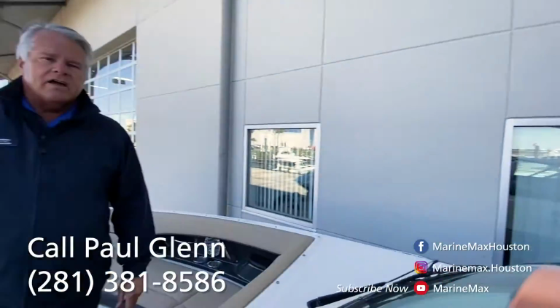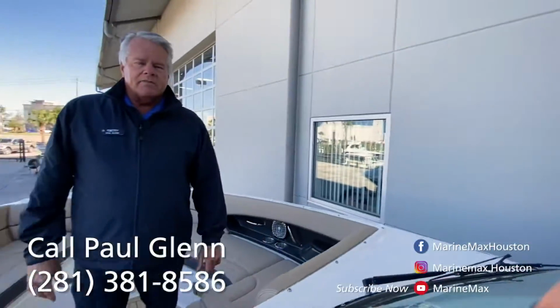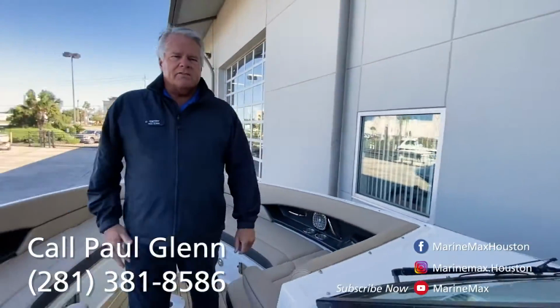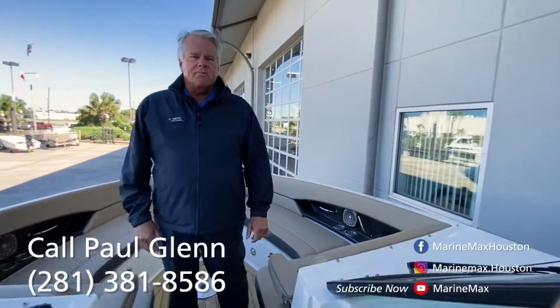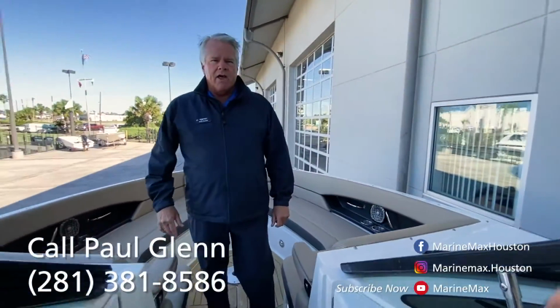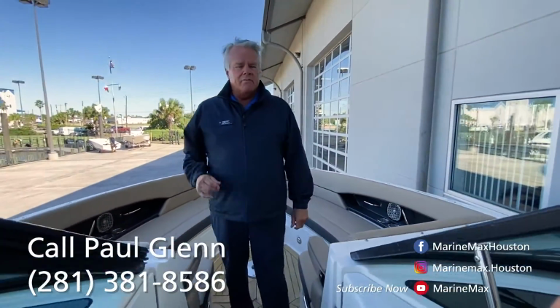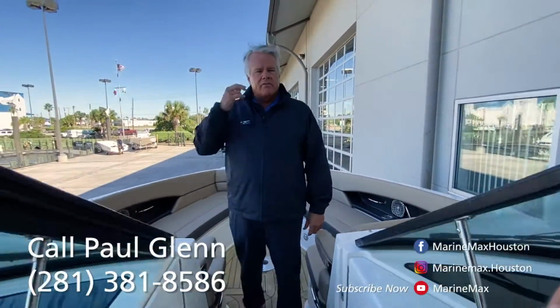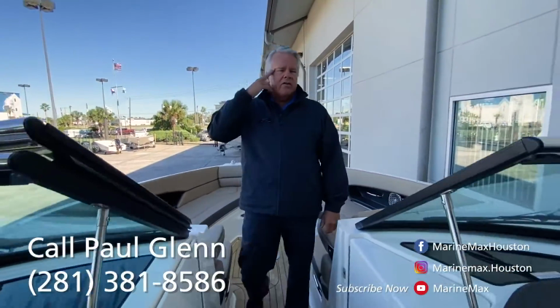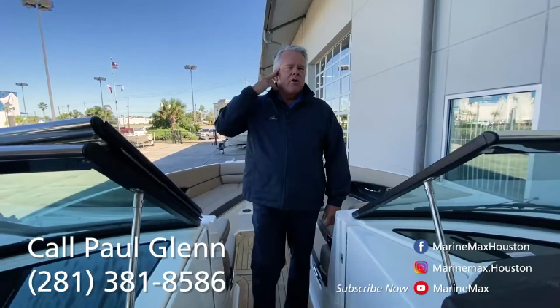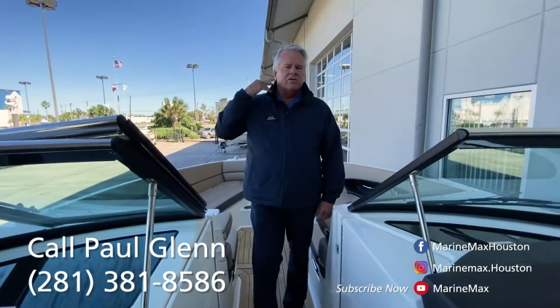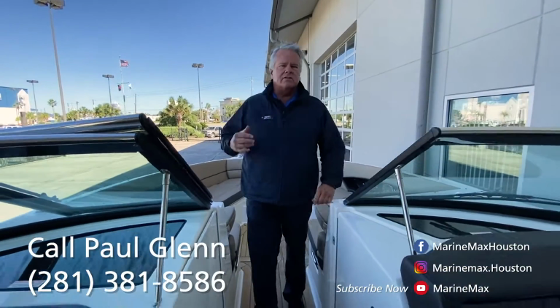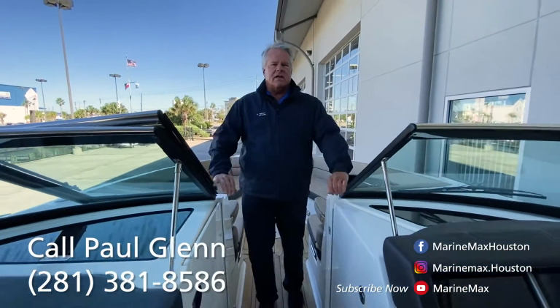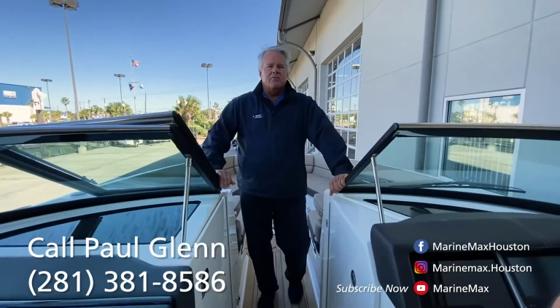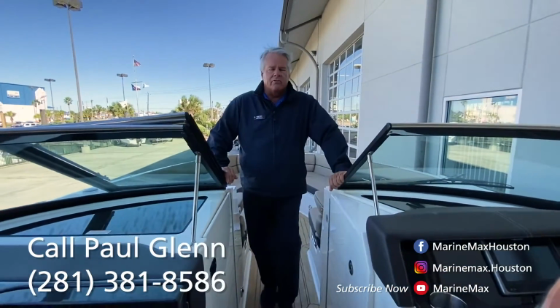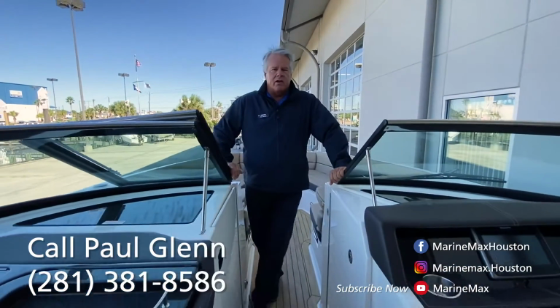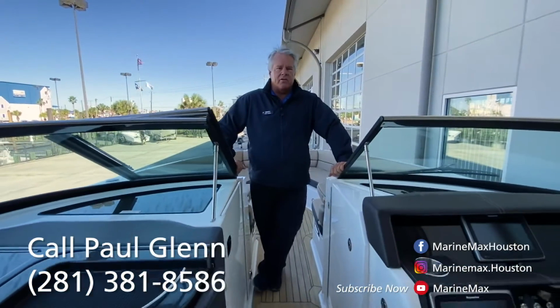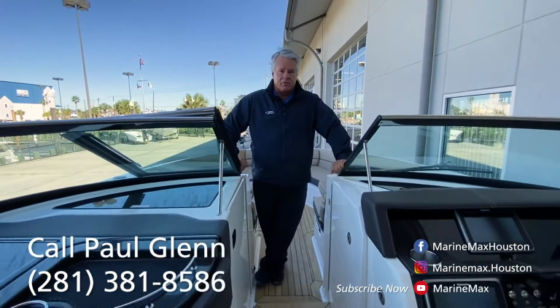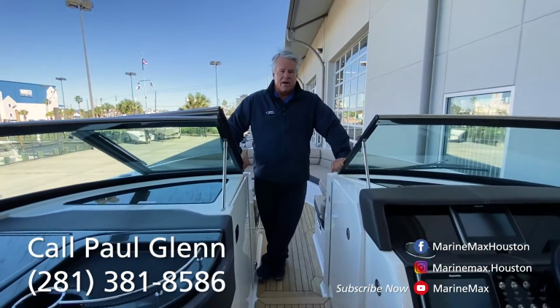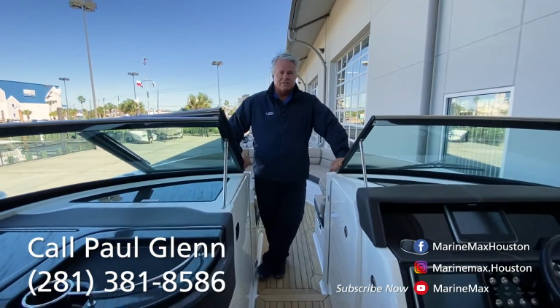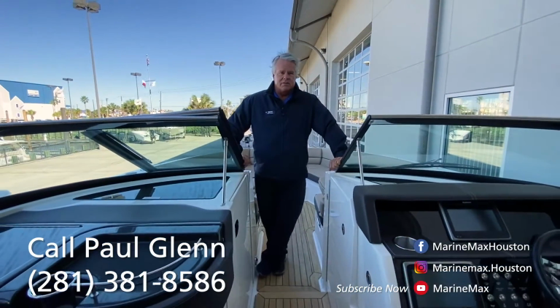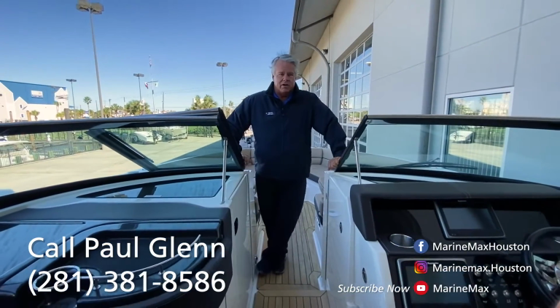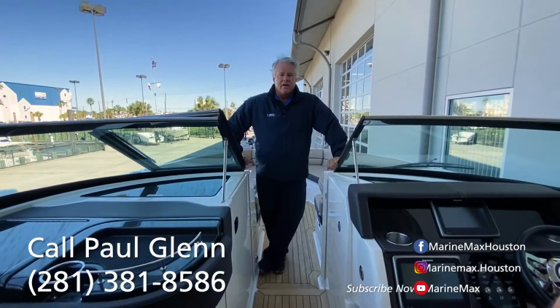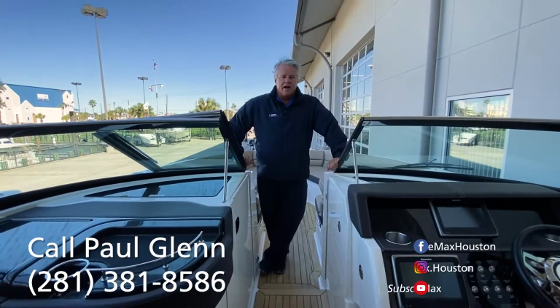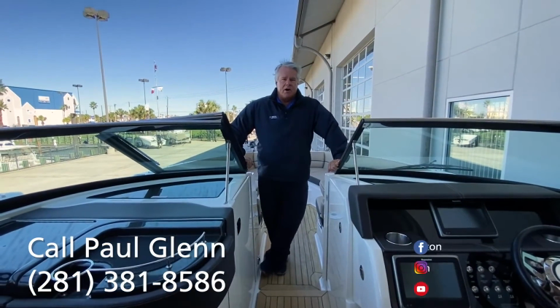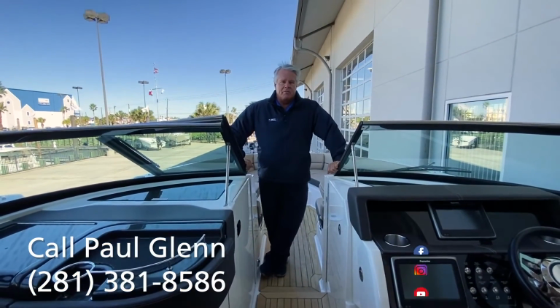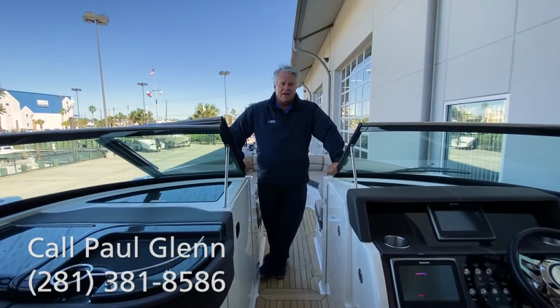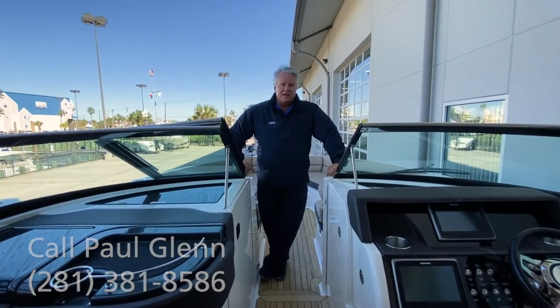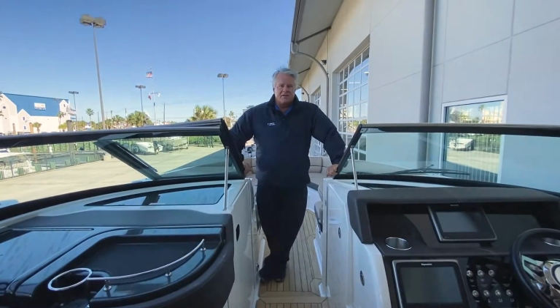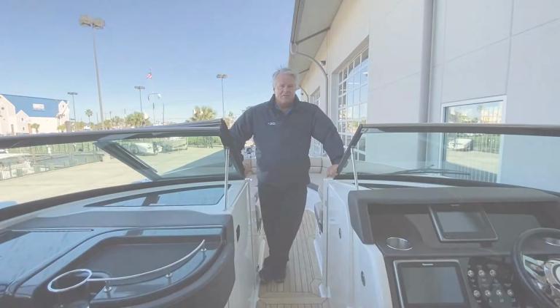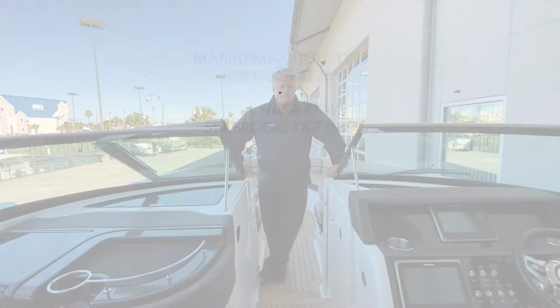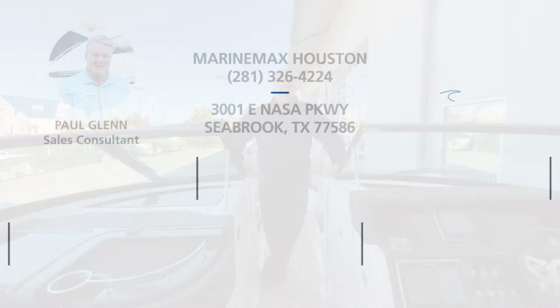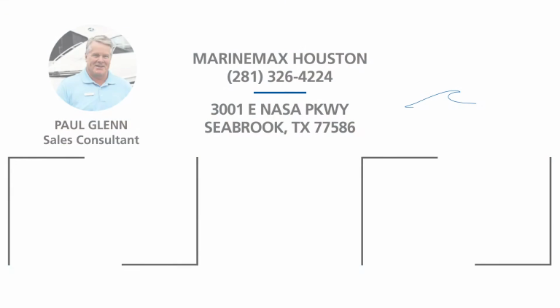Come check this boat out along with many of our other brokerage listings and new boats here at MarineMax in Seabrook. I'm Paul — I'll be glad to take care of you. Thank you.